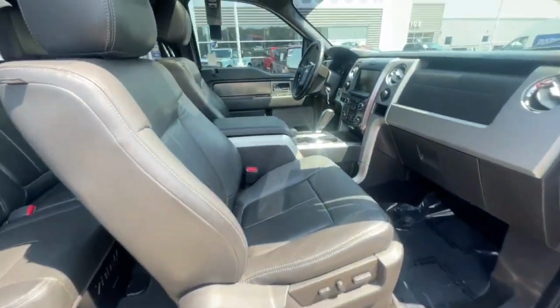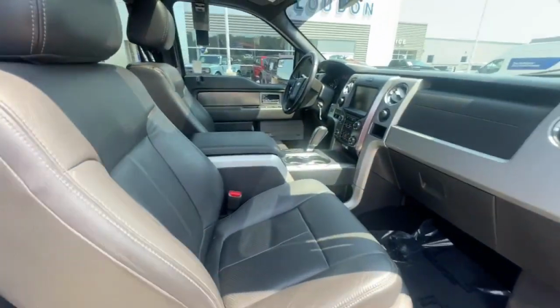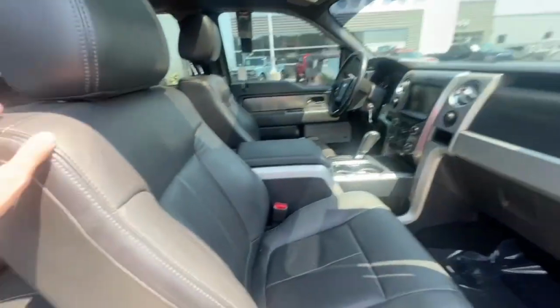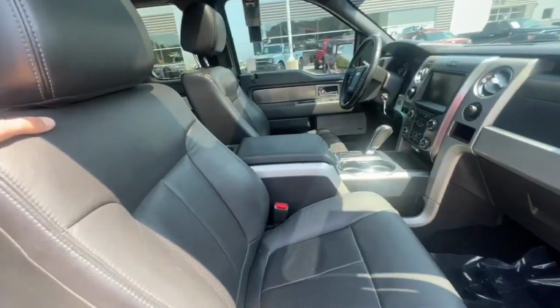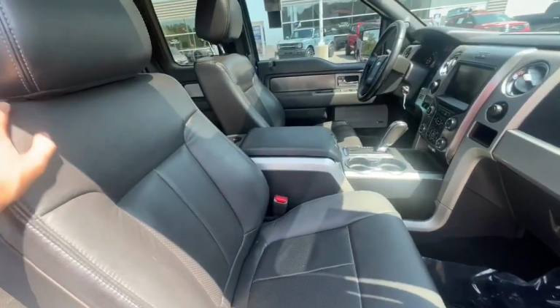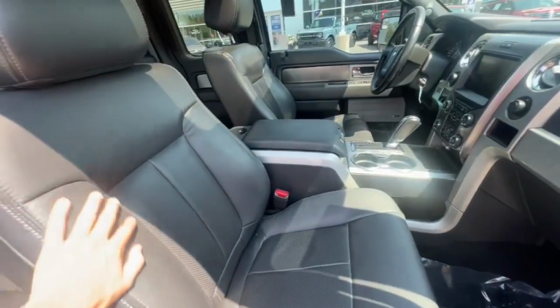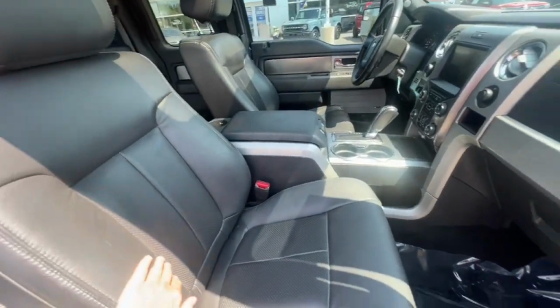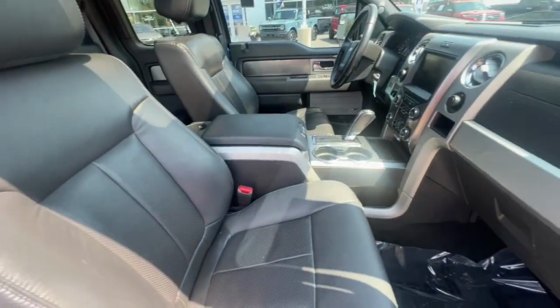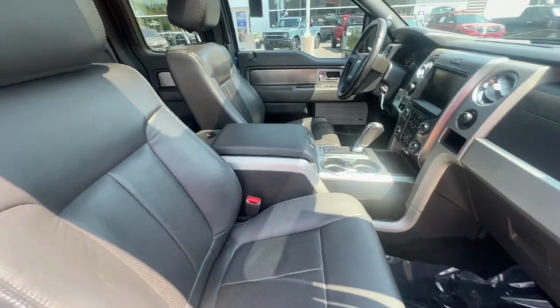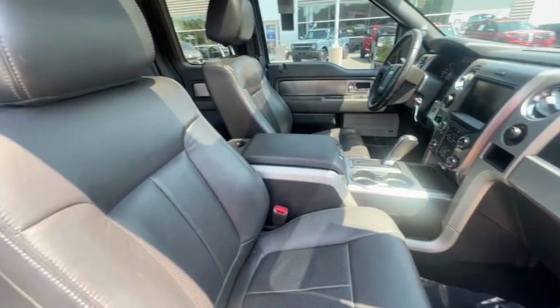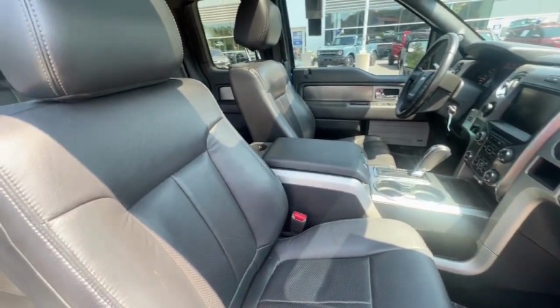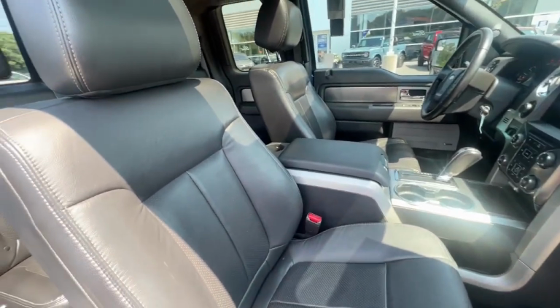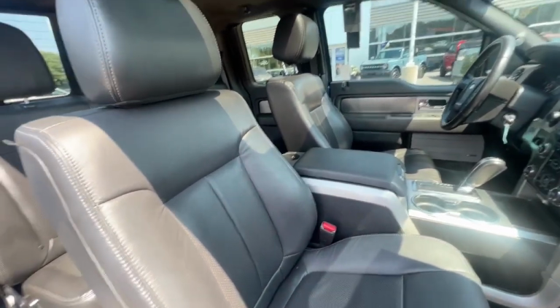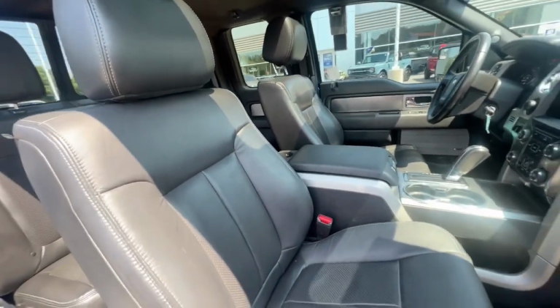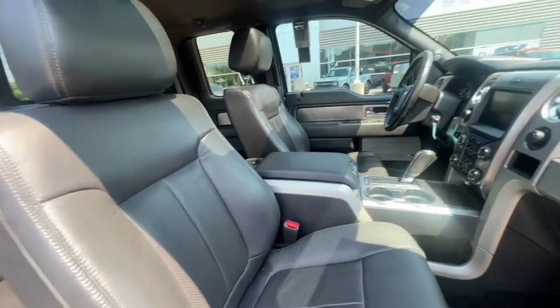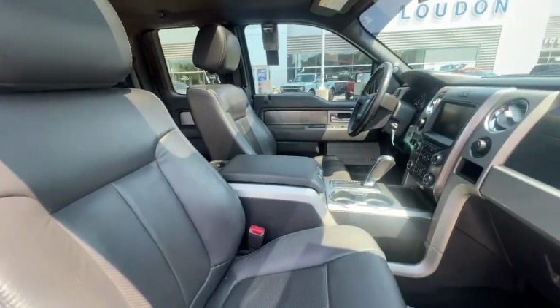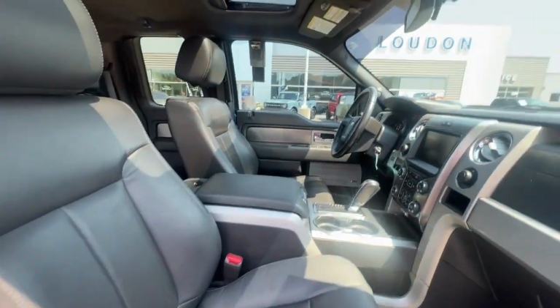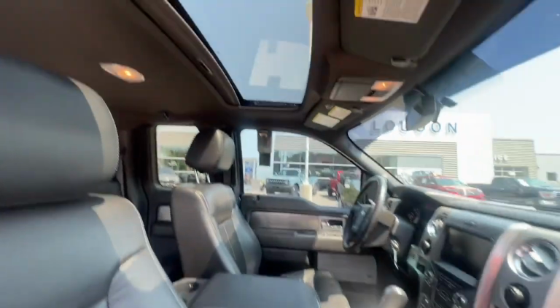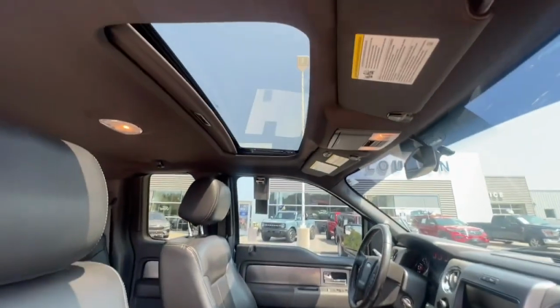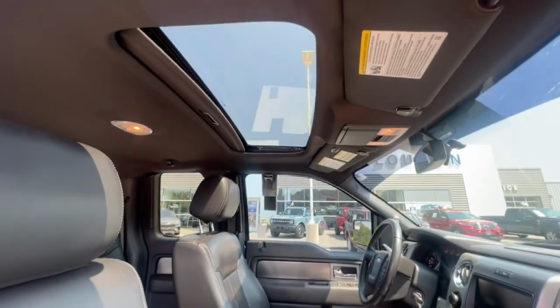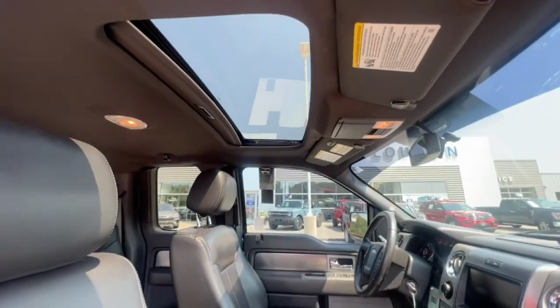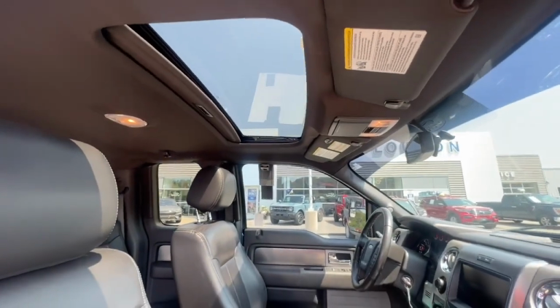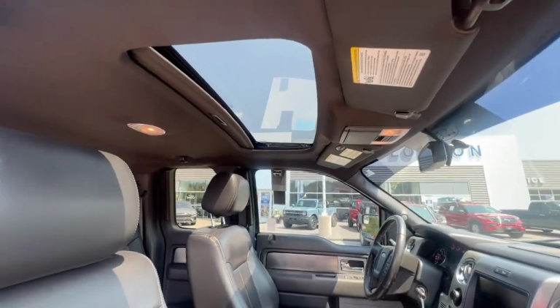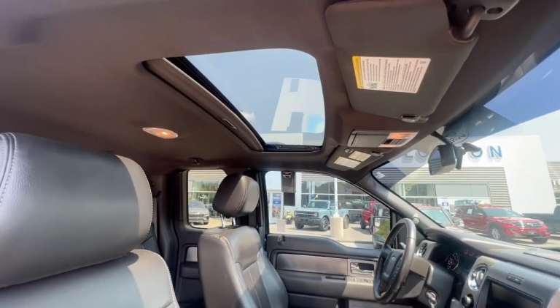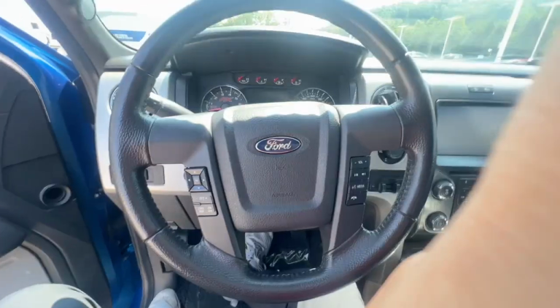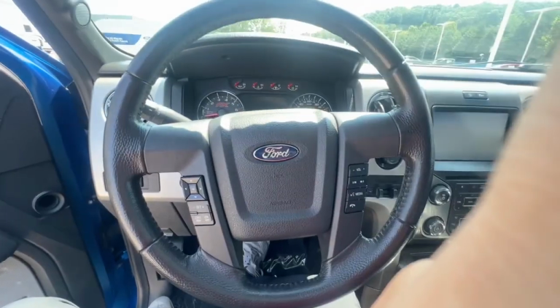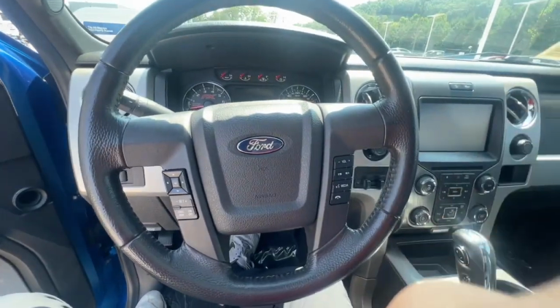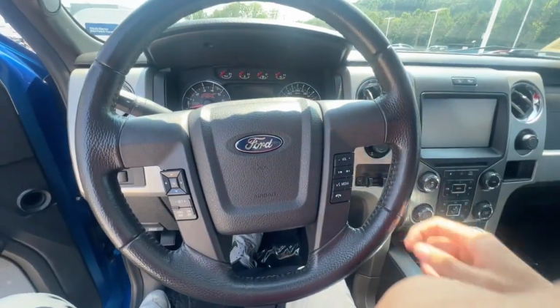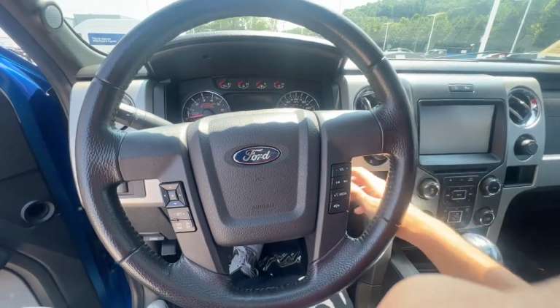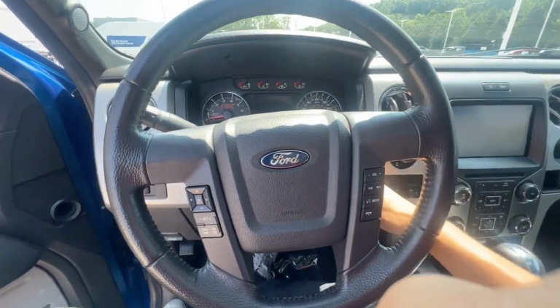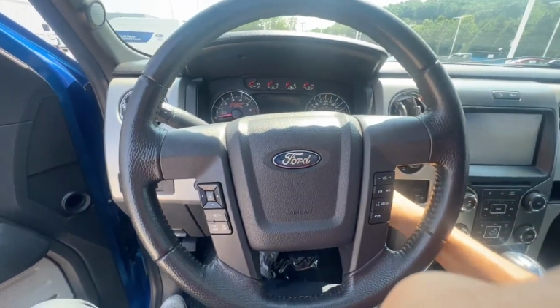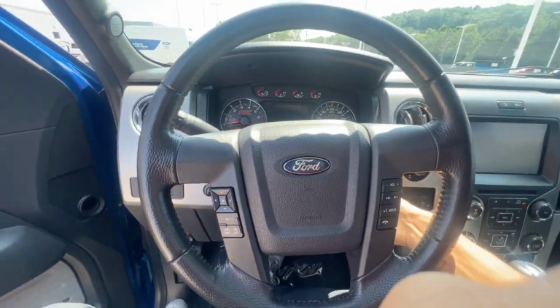I looked all around at the leather and the interior, and there are really no cosmetic issues inside the truck. It does have a sunroof as well. So we'll jump in and get it started up.